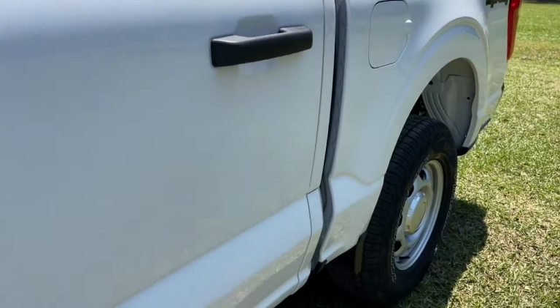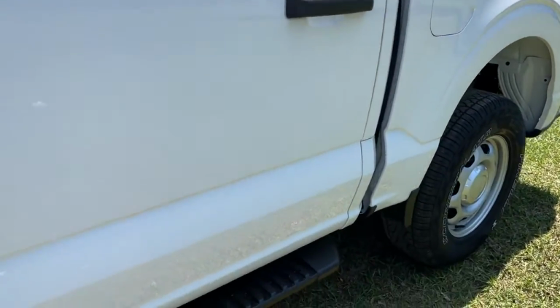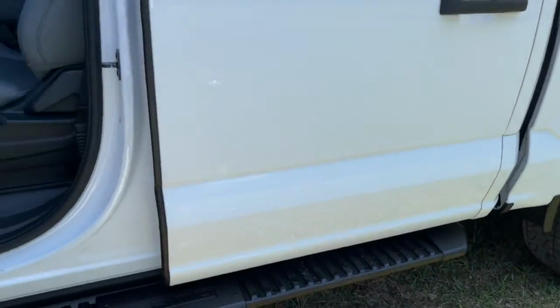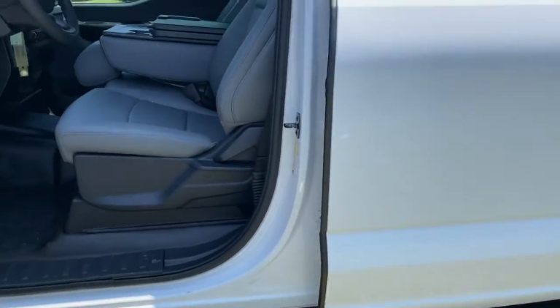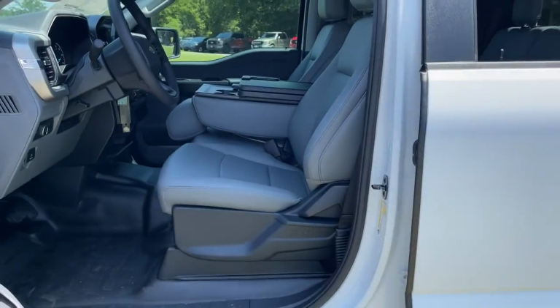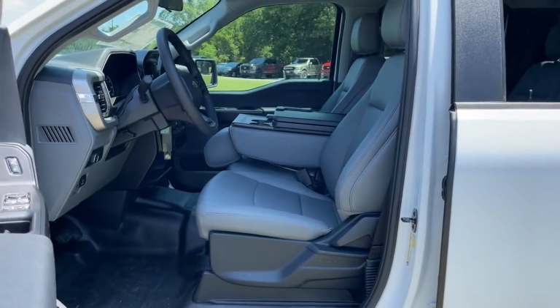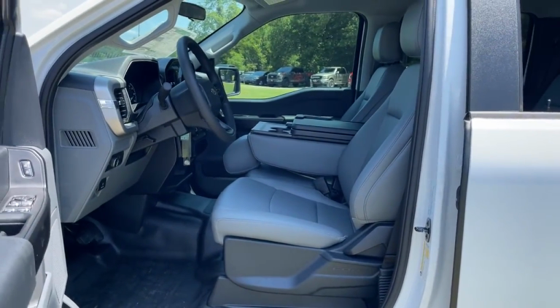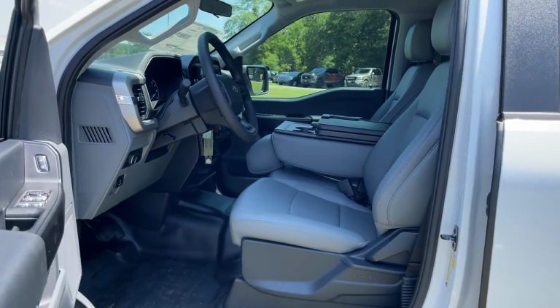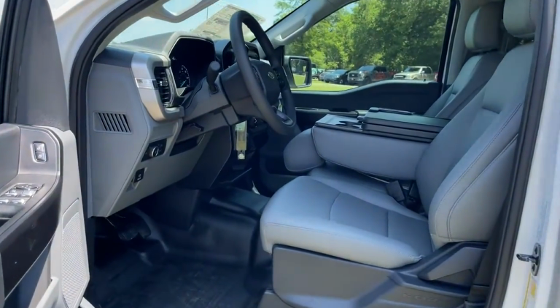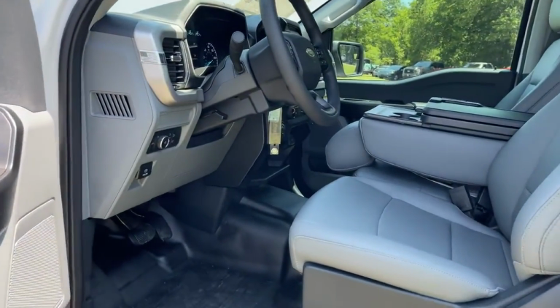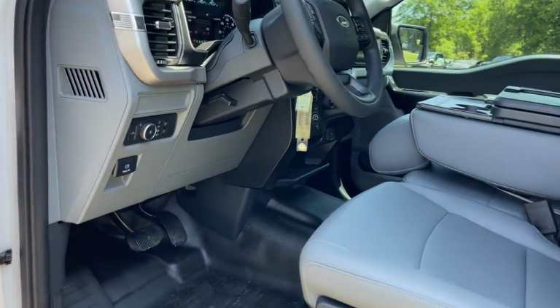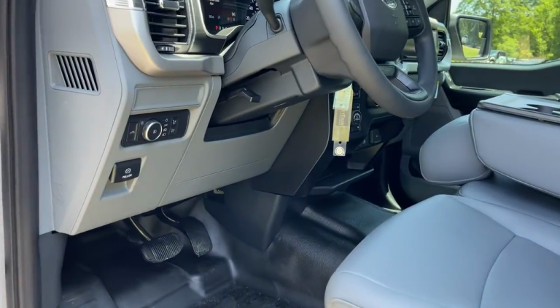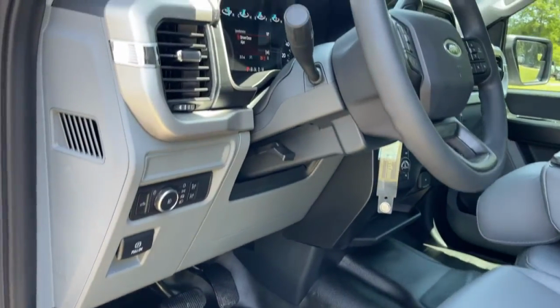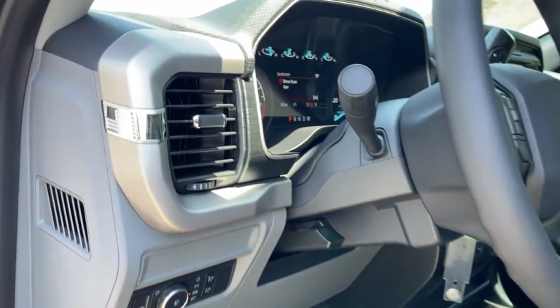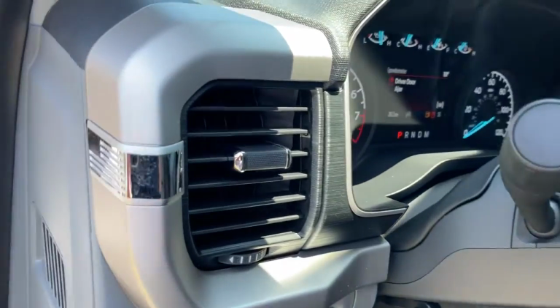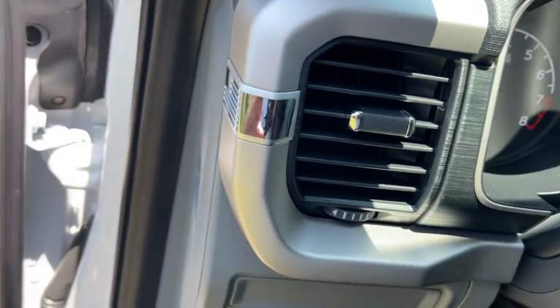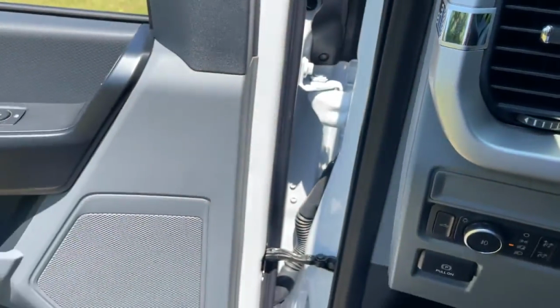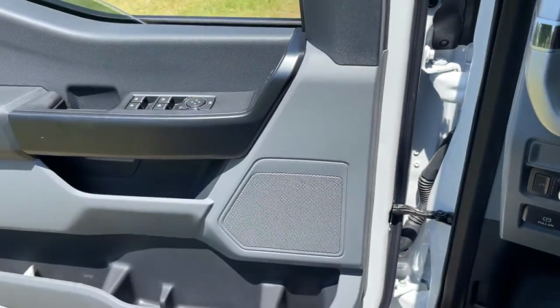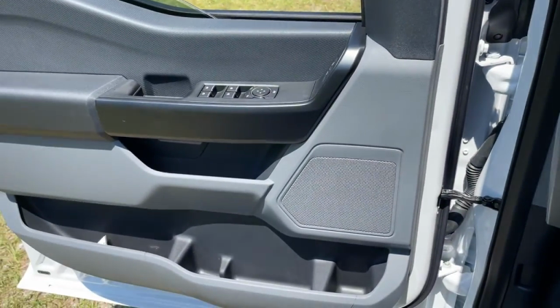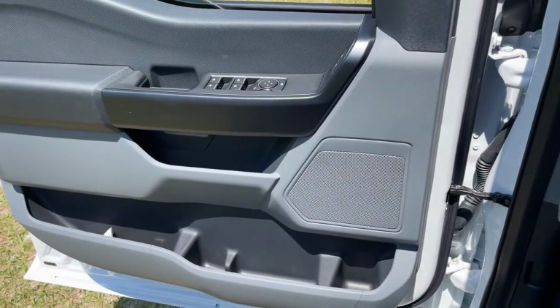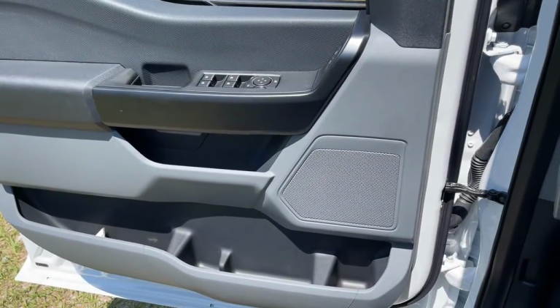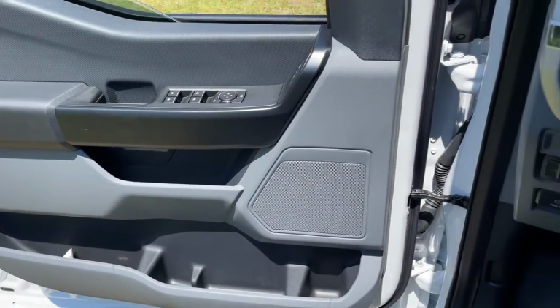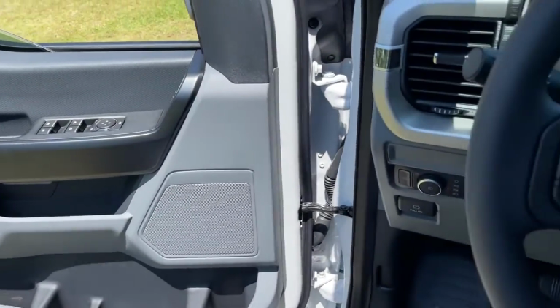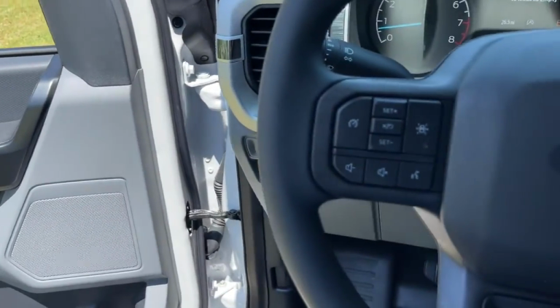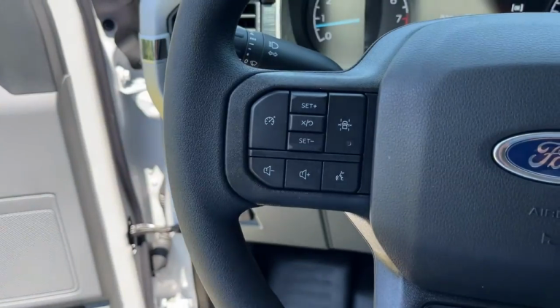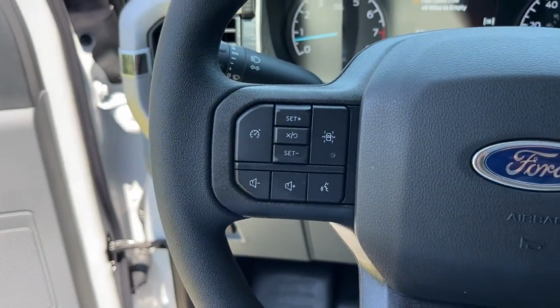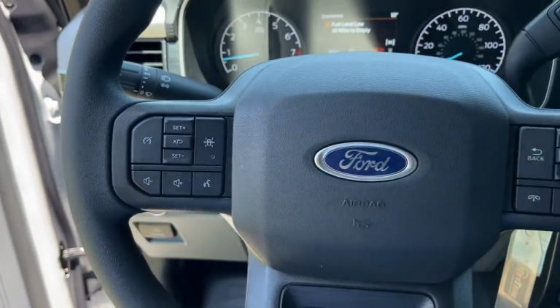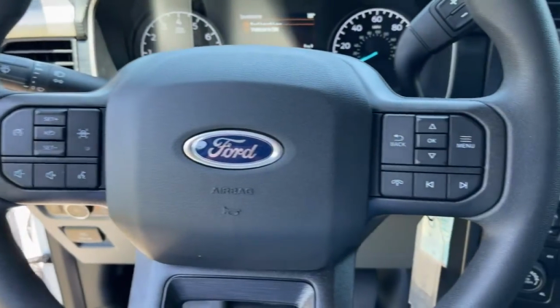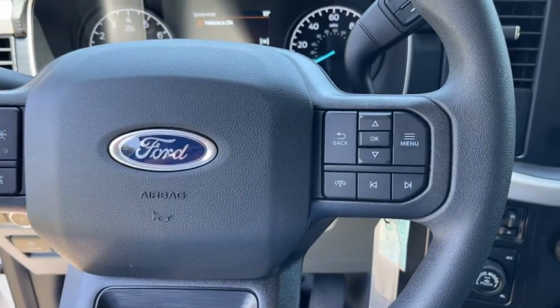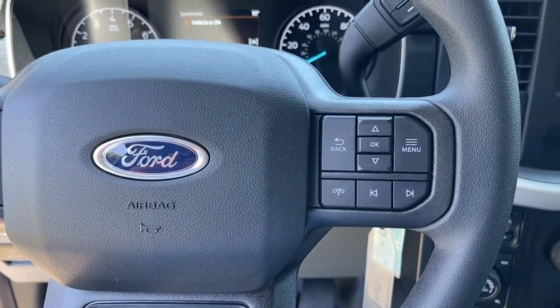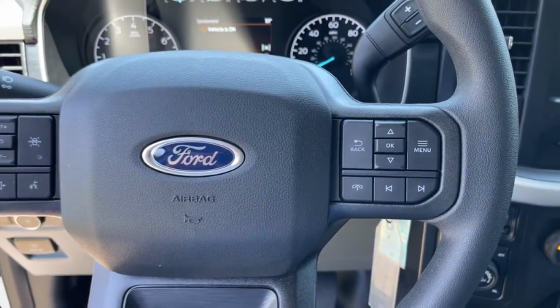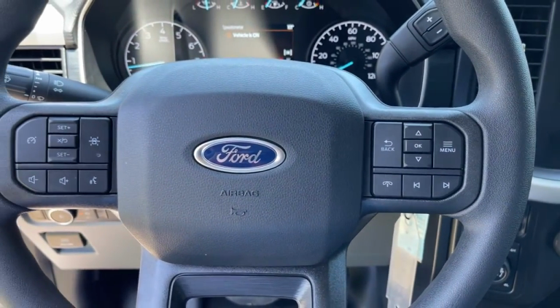The following are some of this vehicle's highlighted options: keyless entry, fog lamps, electronic stability control, Bluetooth, steering wheel controls, power windows, cruise control, four-wheel disc brakes, and power steering.